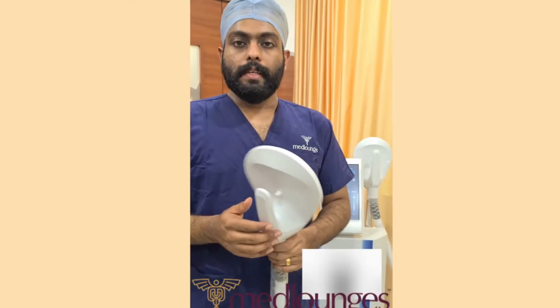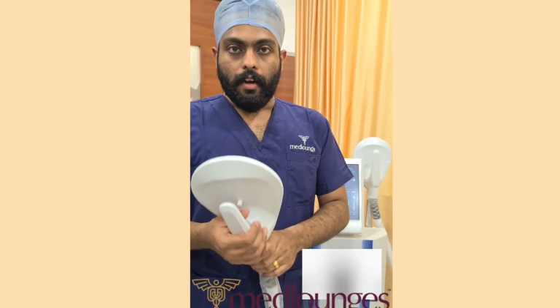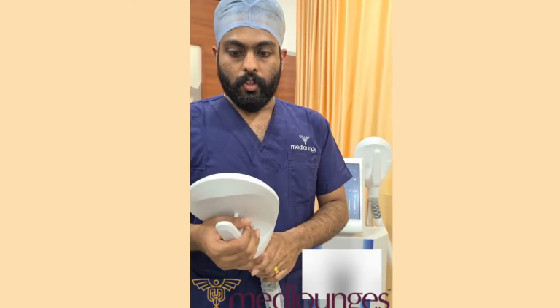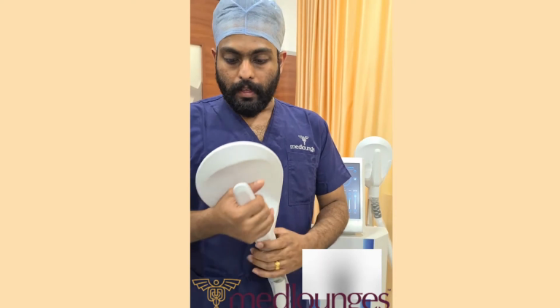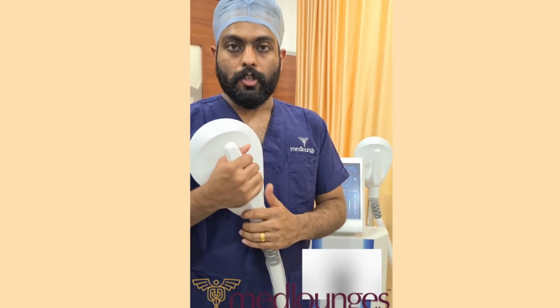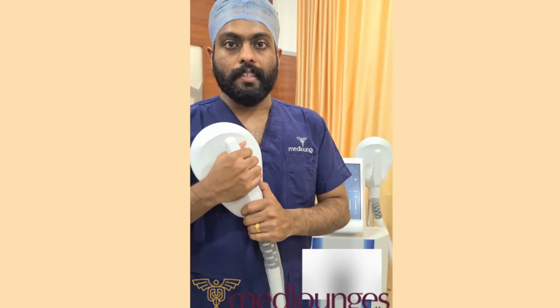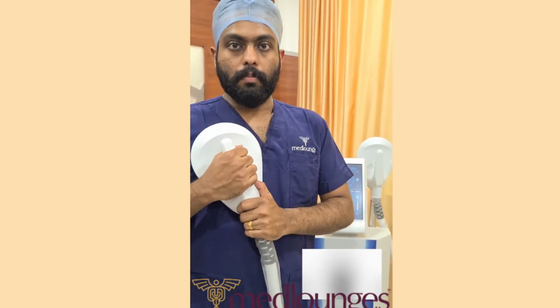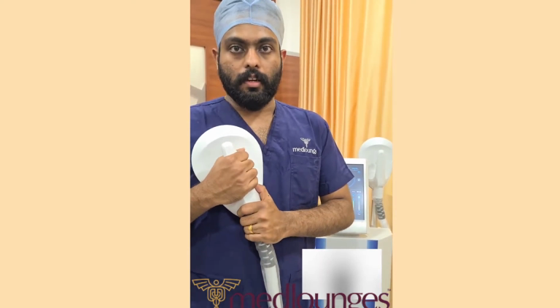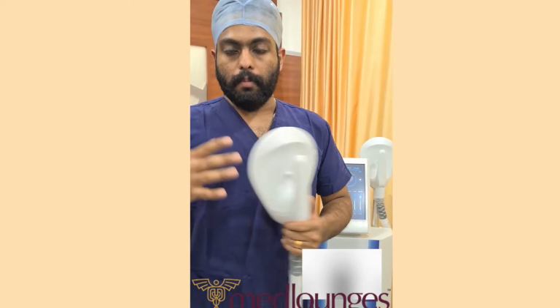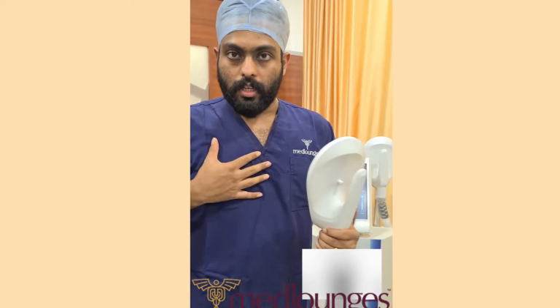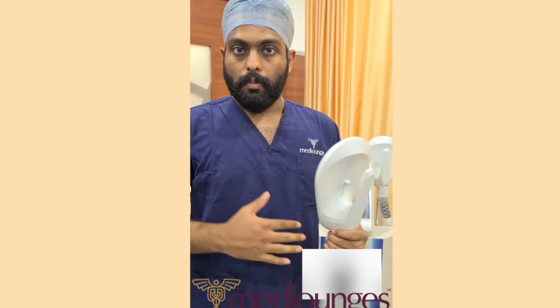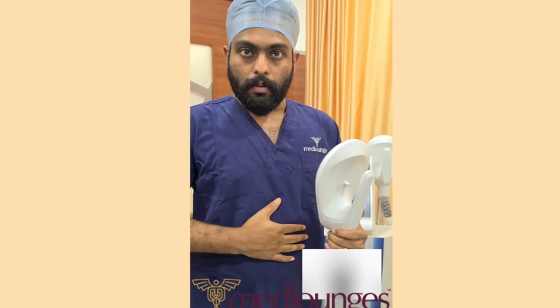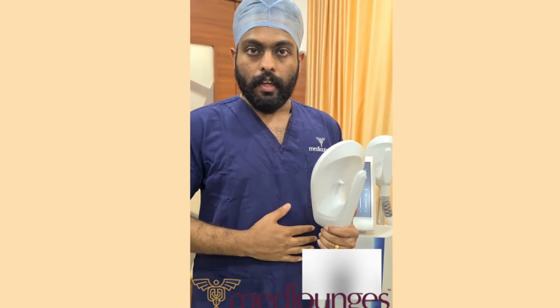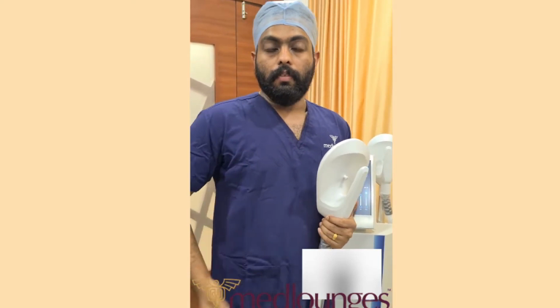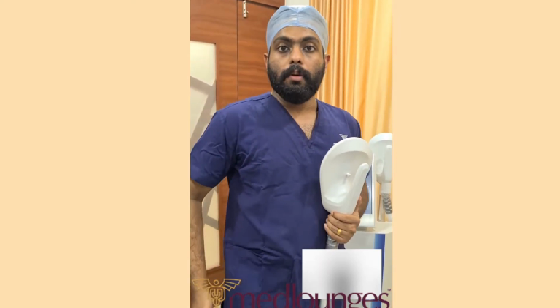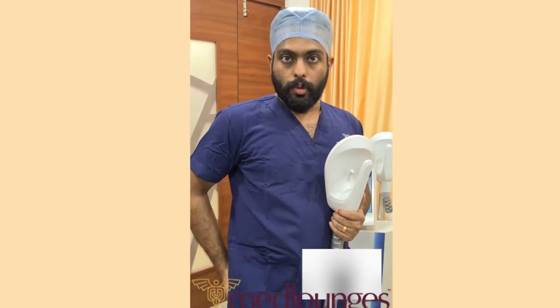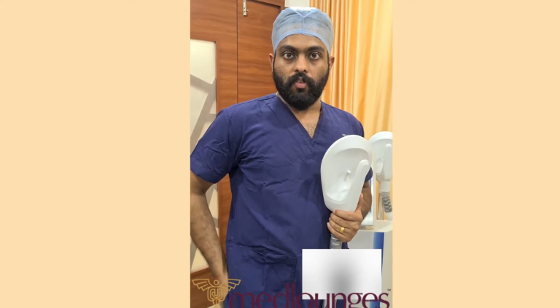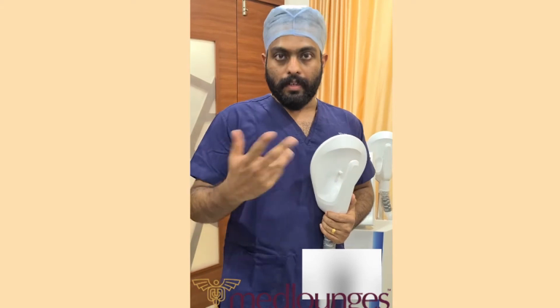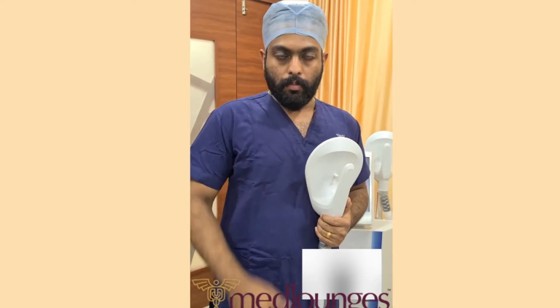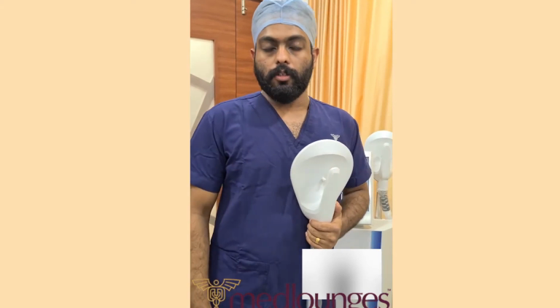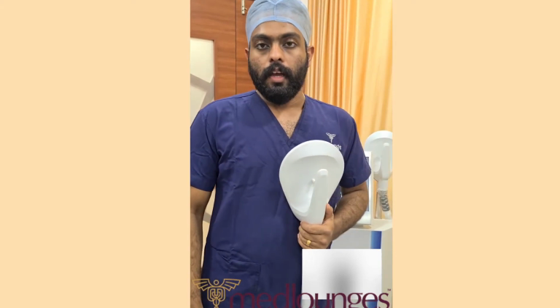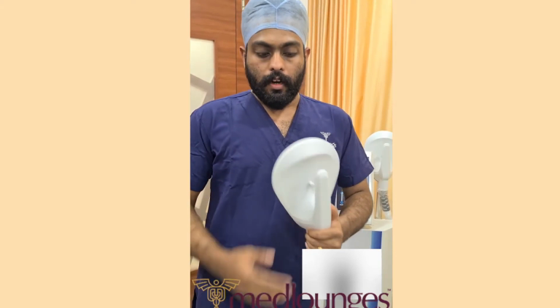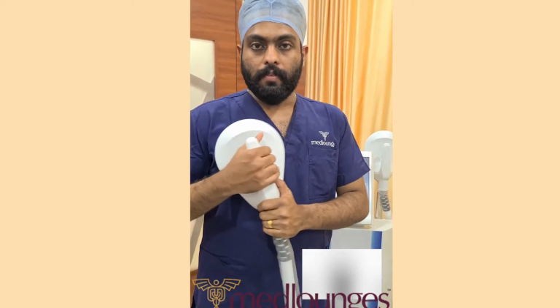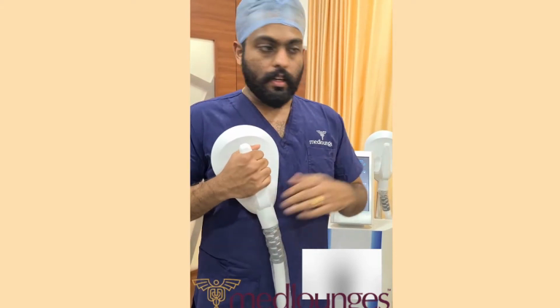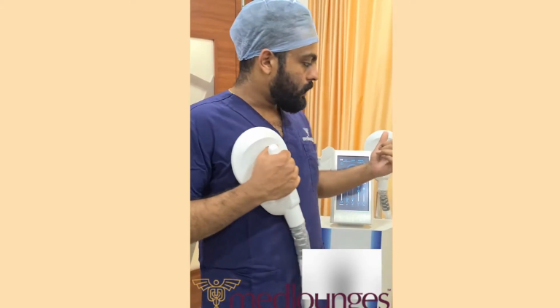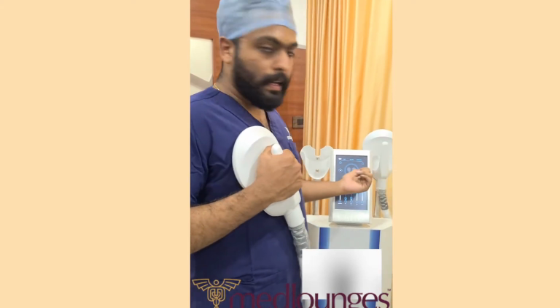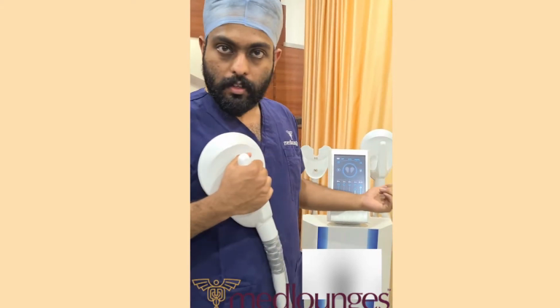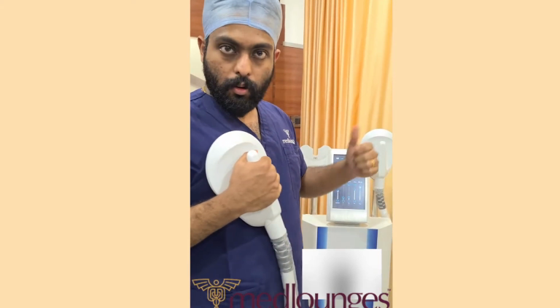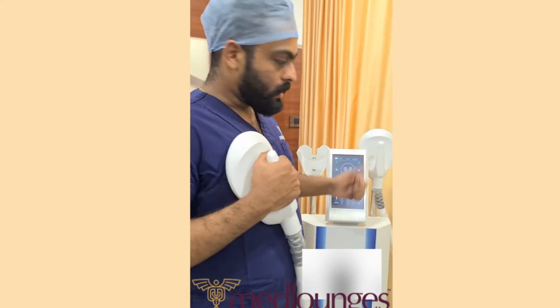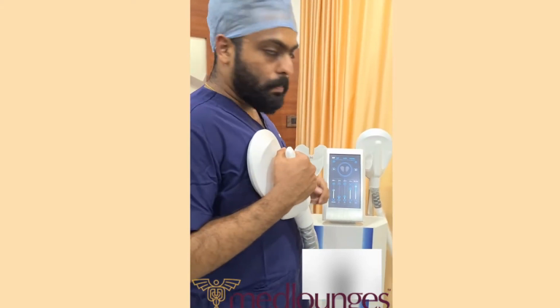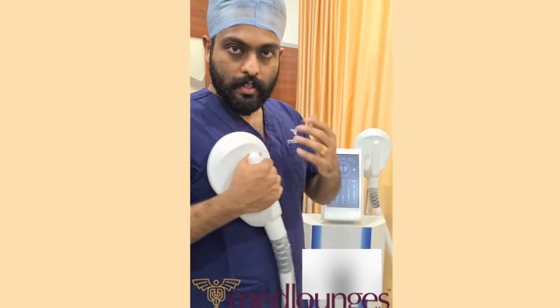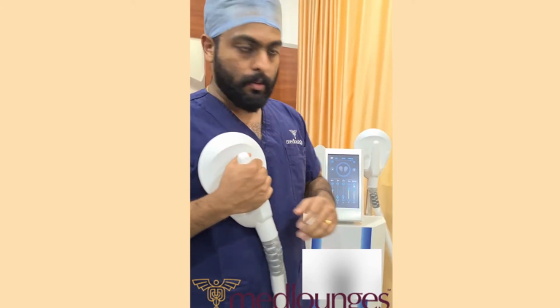This is a pad which will be kept on the targeted muscle. It can be on the chest, it can be on the abdomen, and even on the gluteus or for buttocks augmentation. We have set the parameters, so we will be just starting the machine.